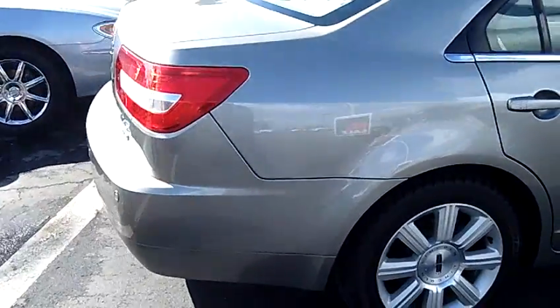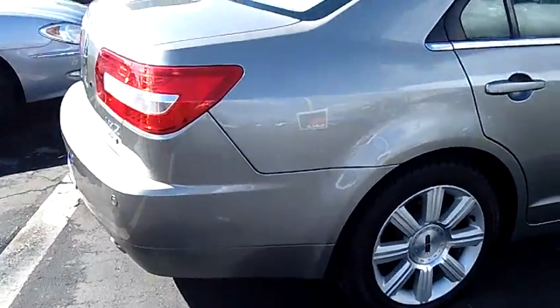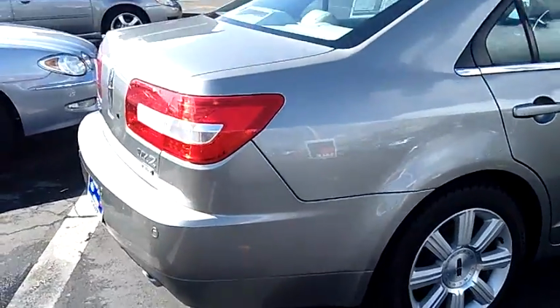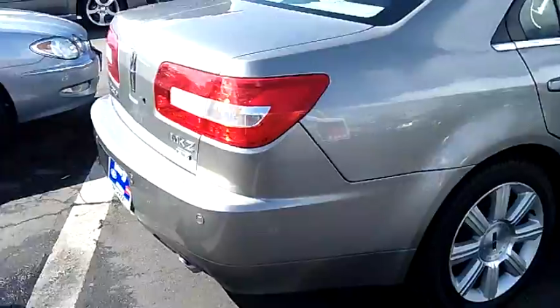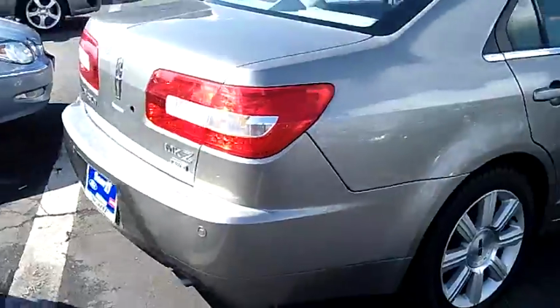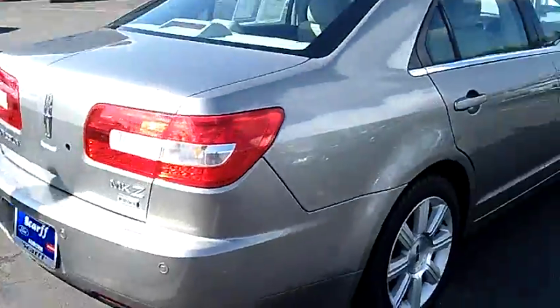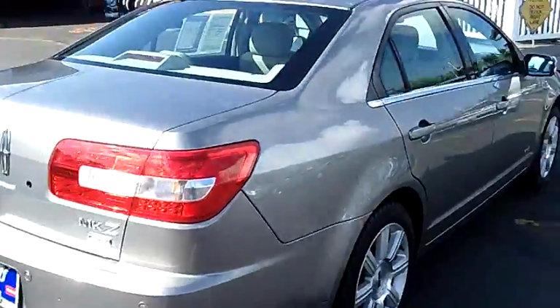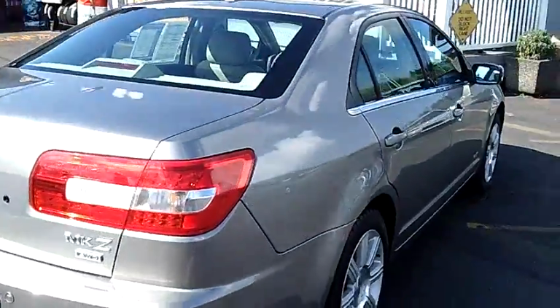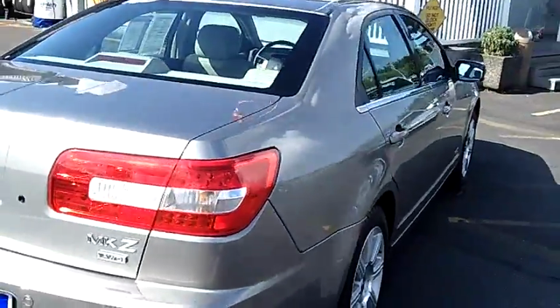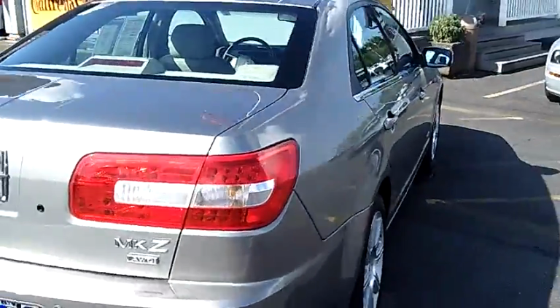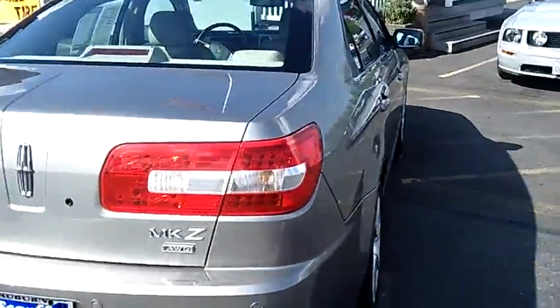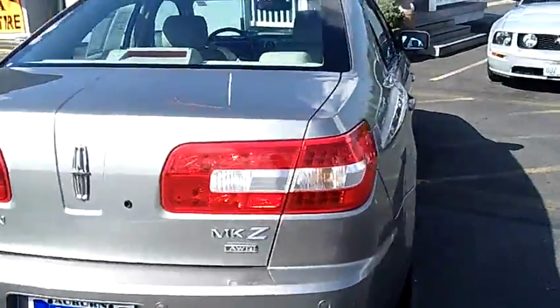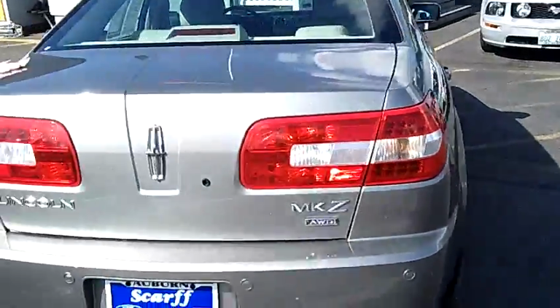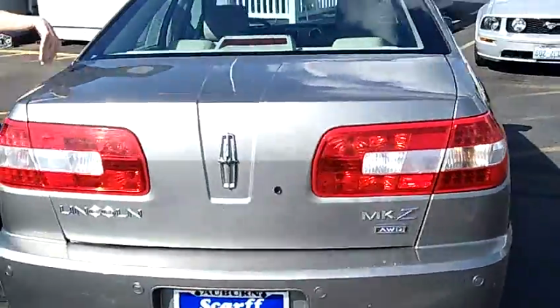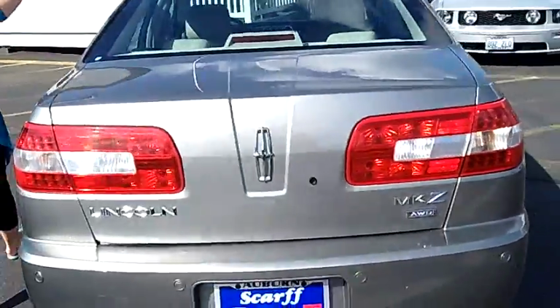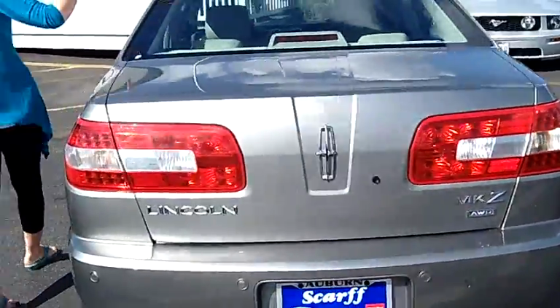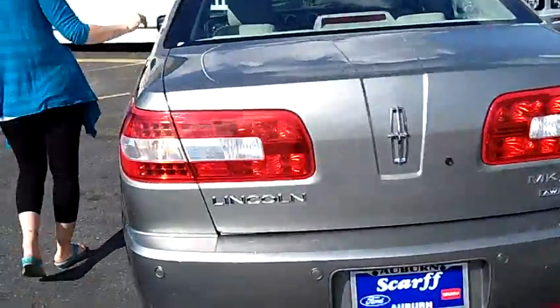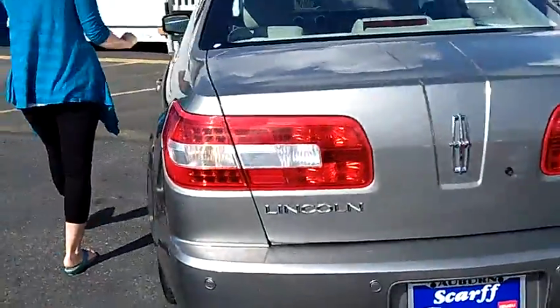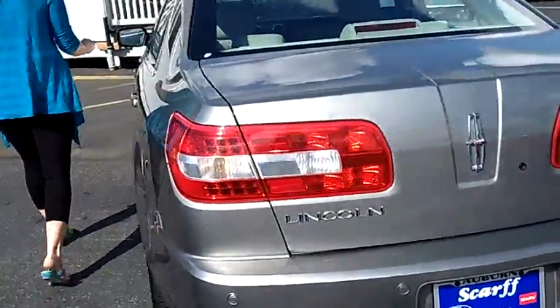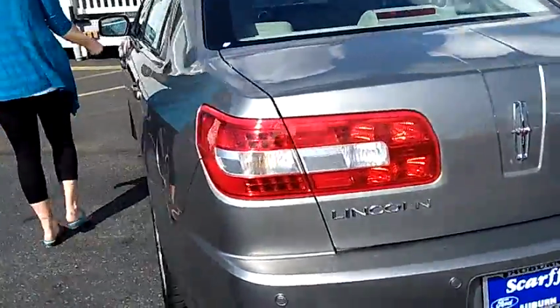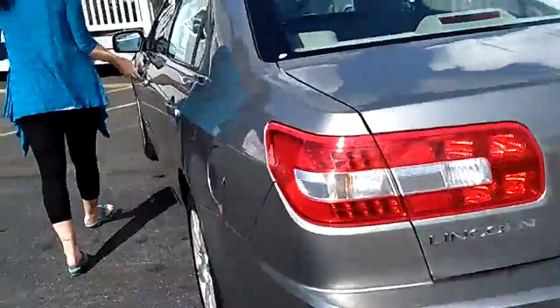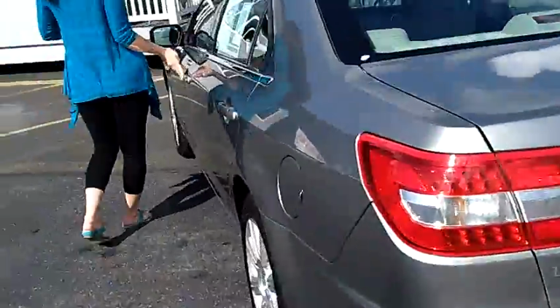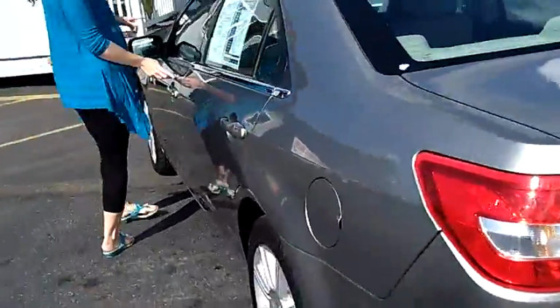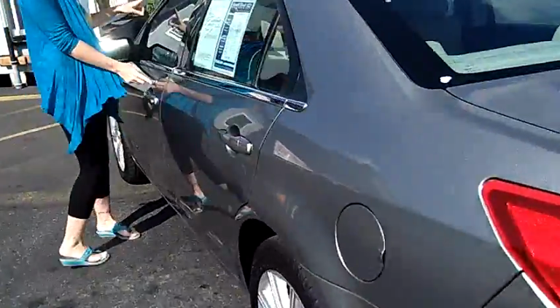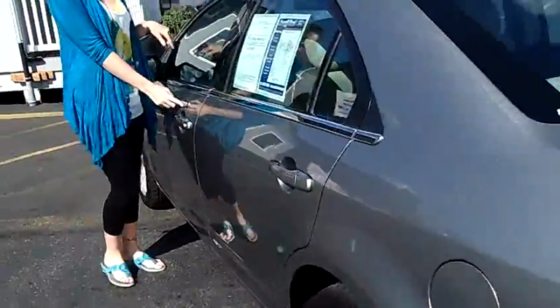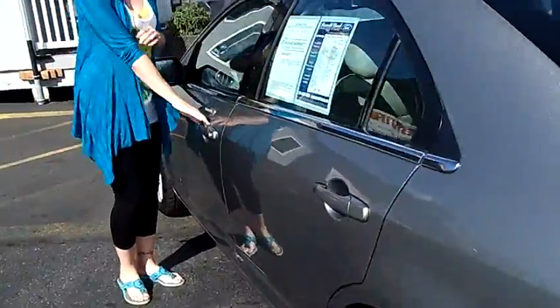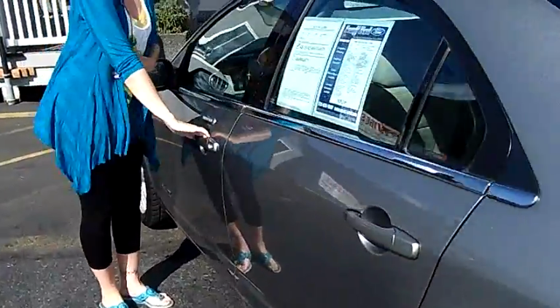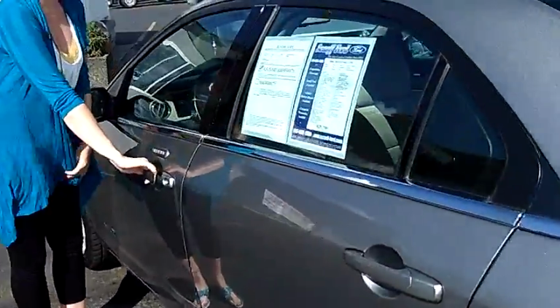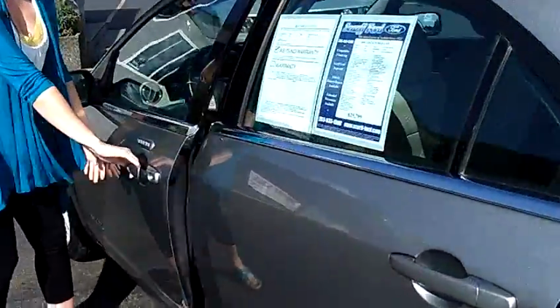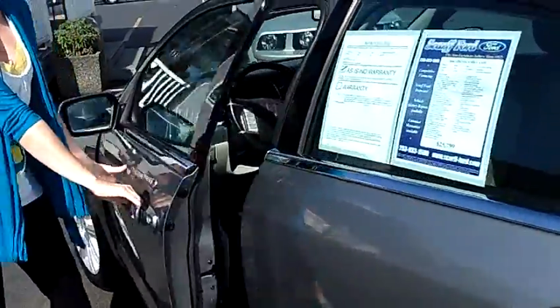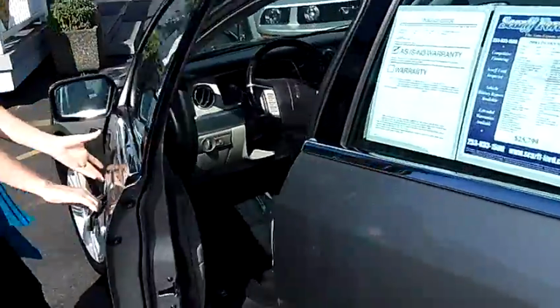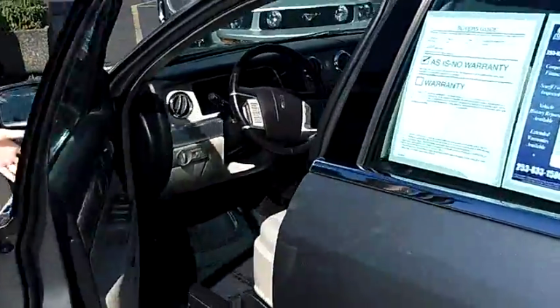Dual exhaust. Great trunk size. Keyless entry for the folks like me who are always losing their keys.